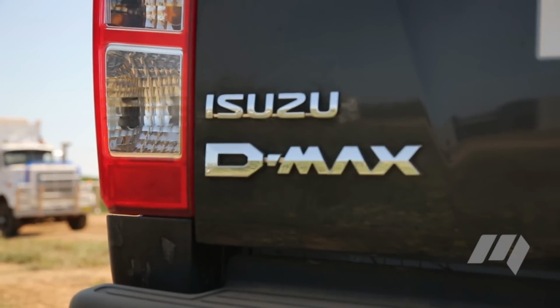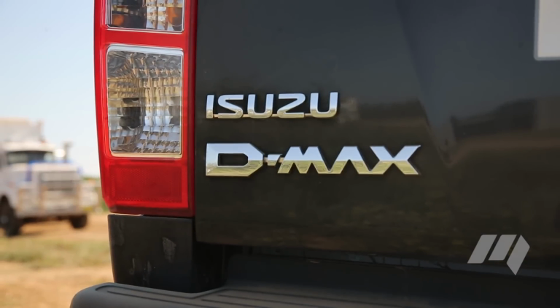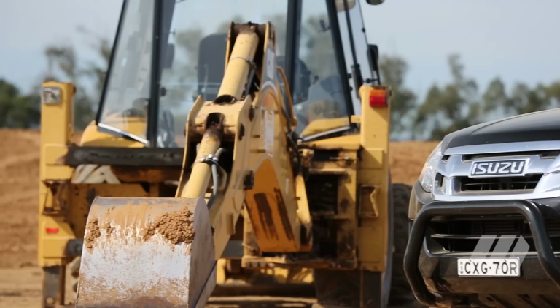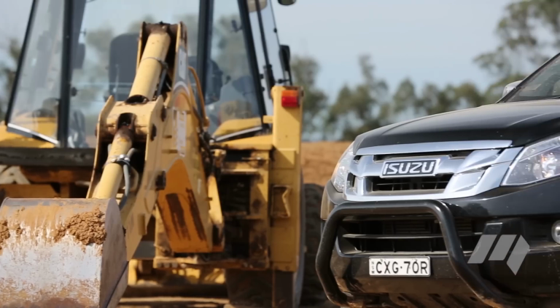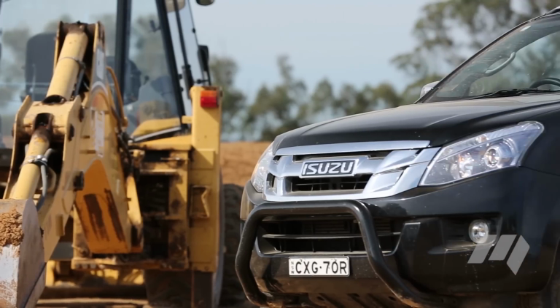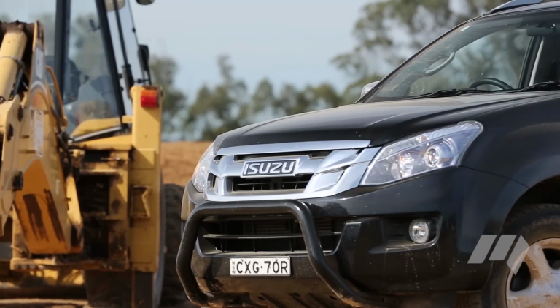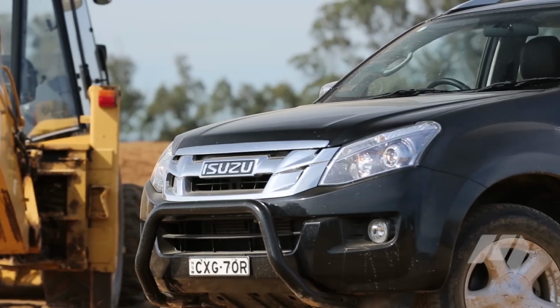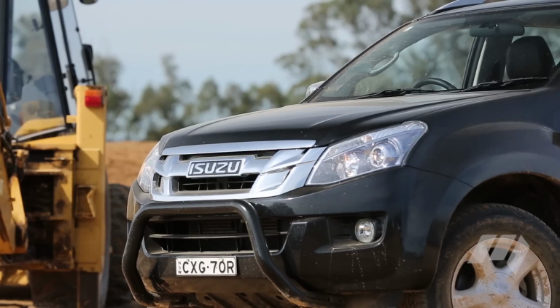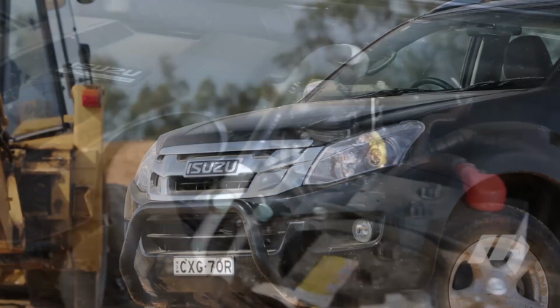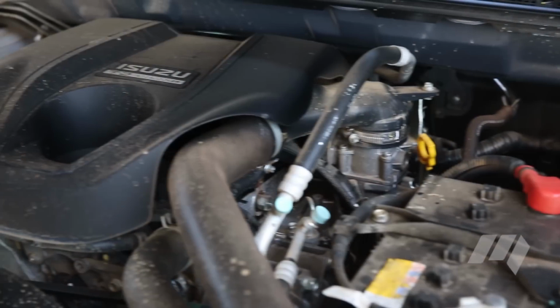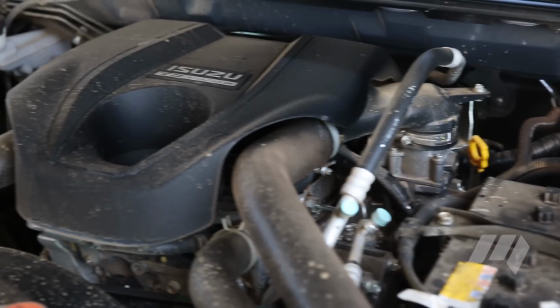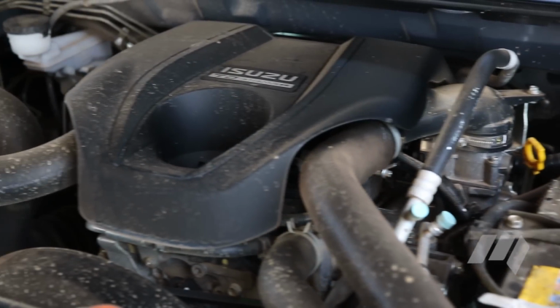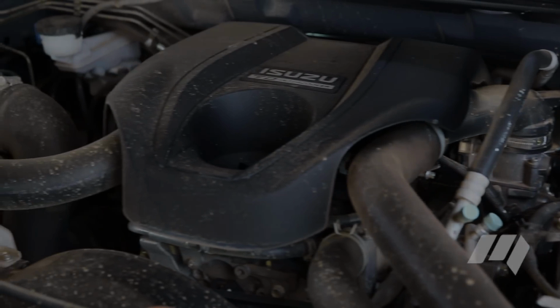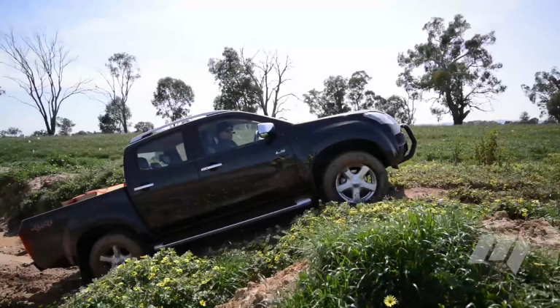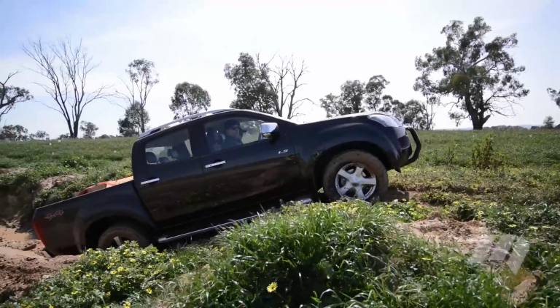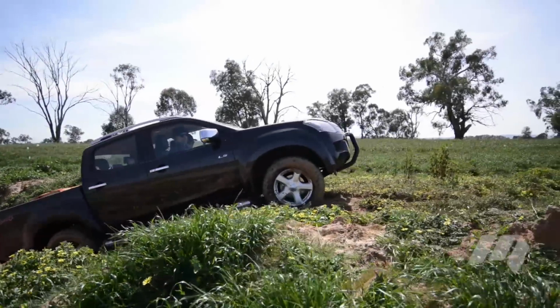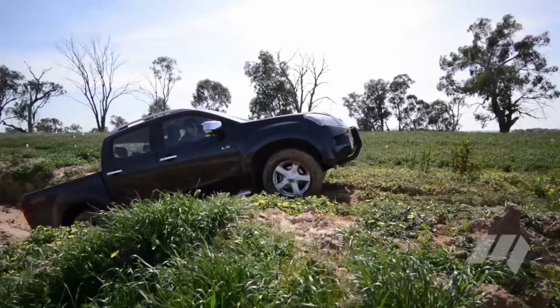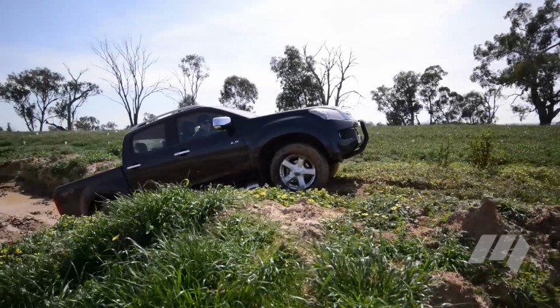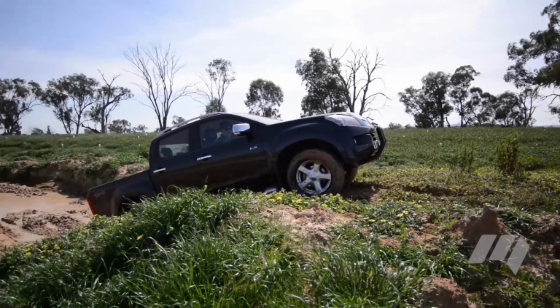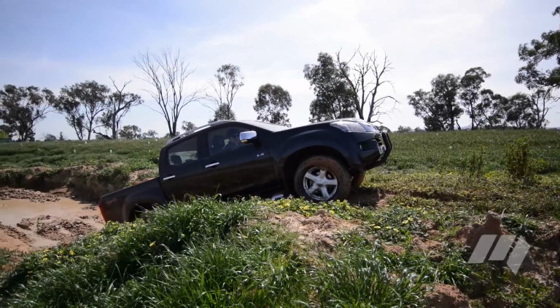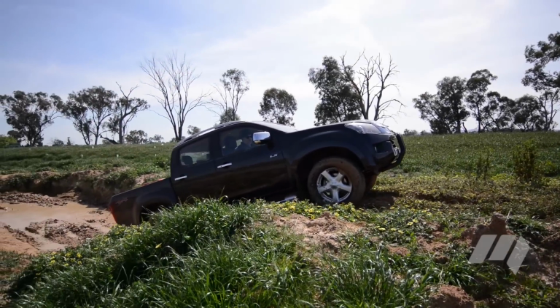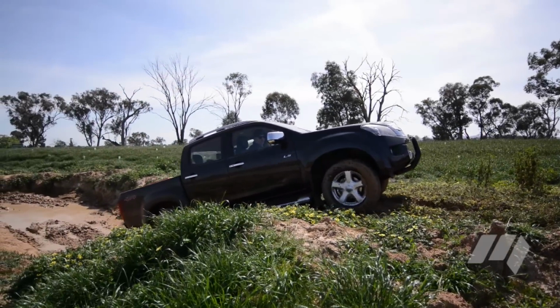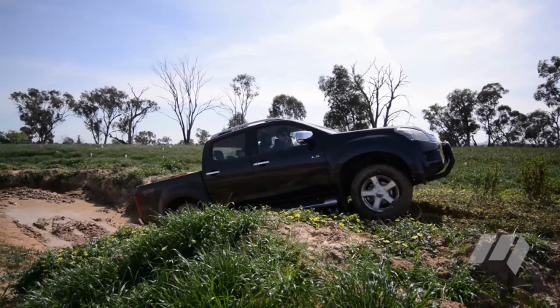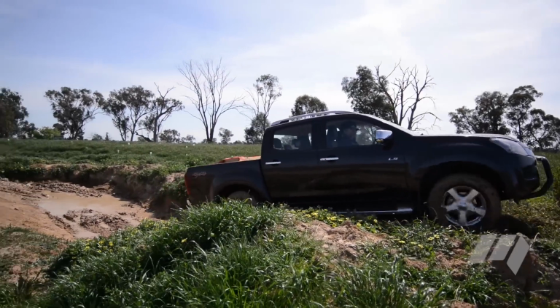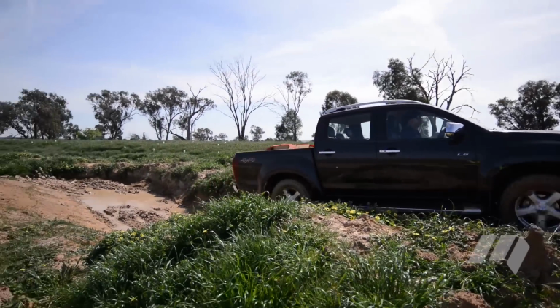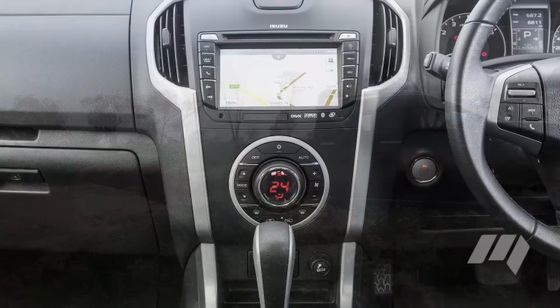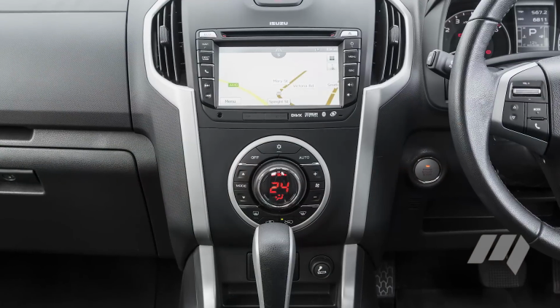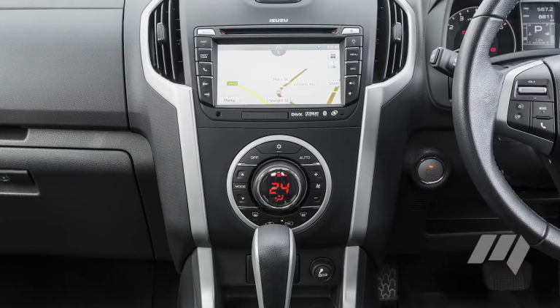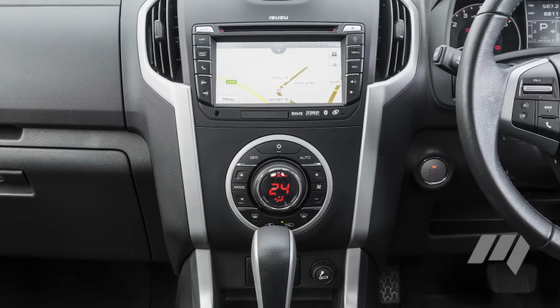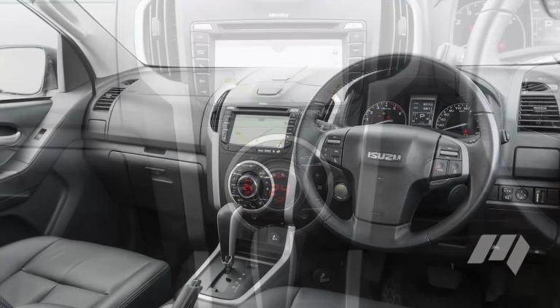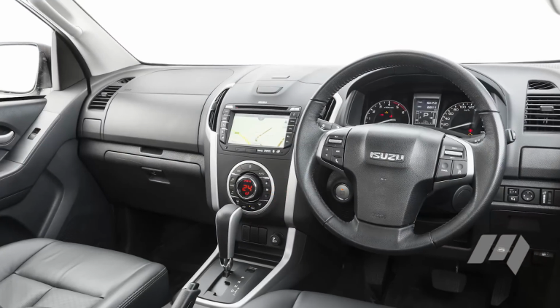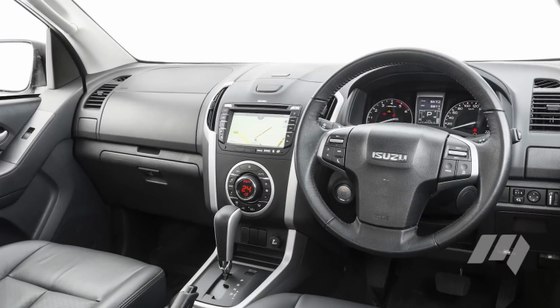For Isuzu, the D-Max is beginning to show its age. Despite feeling stronger under the bonnet than its figures might suggest, the D-Max scraped its way around our four-wheel drive course and provided a mismatch of technology items that felt low-rent against some of its same-priced siblings.